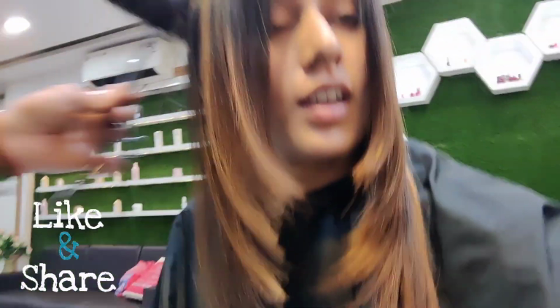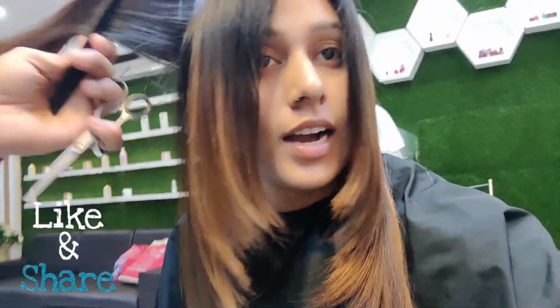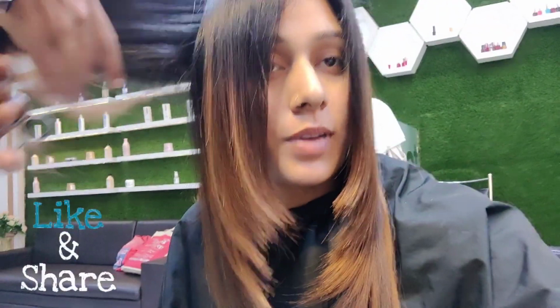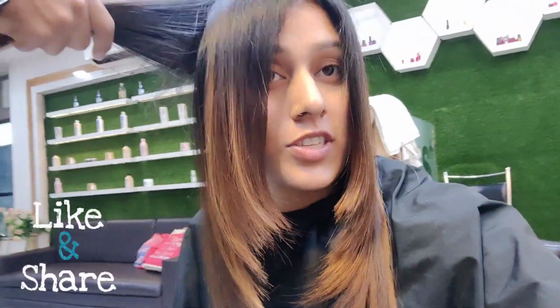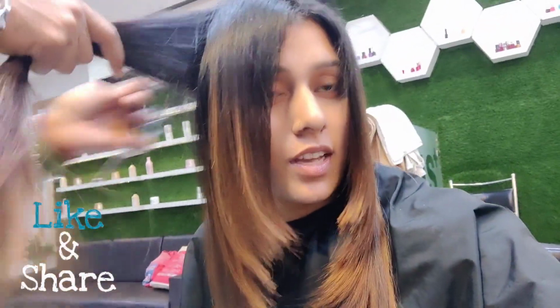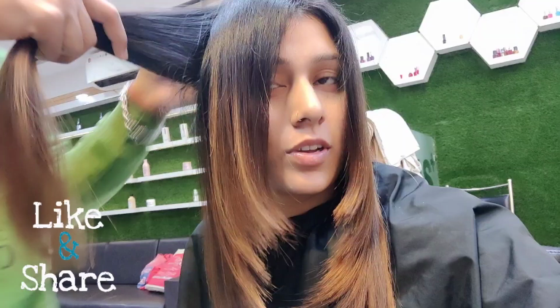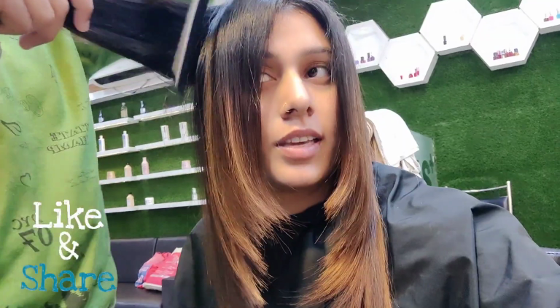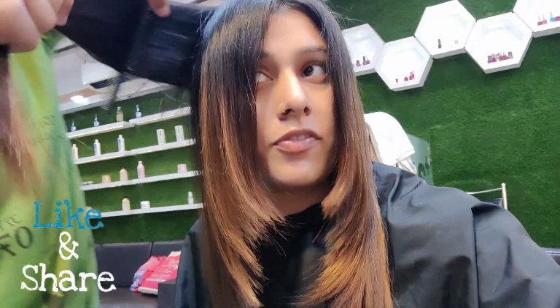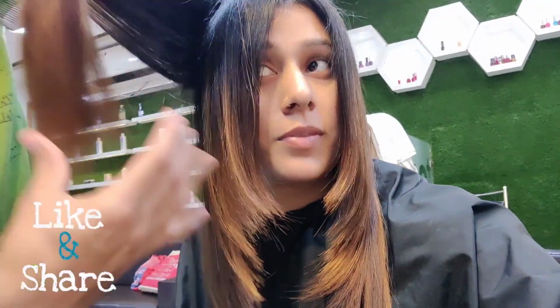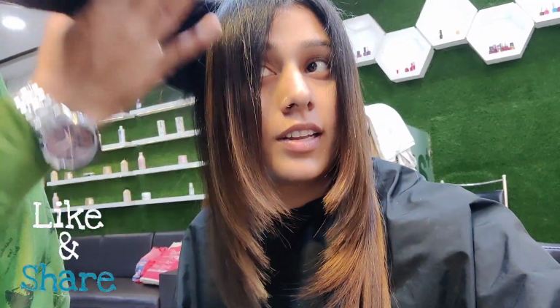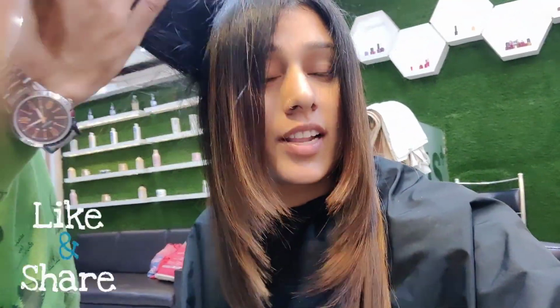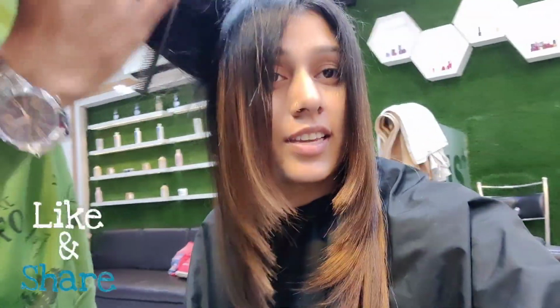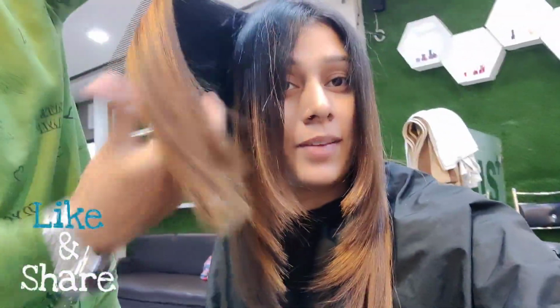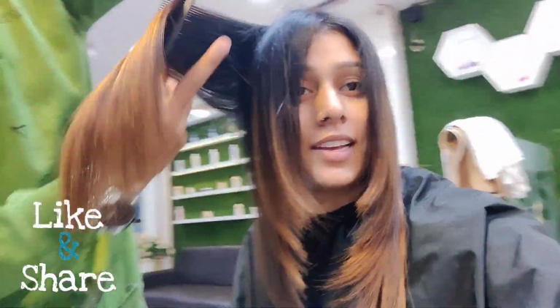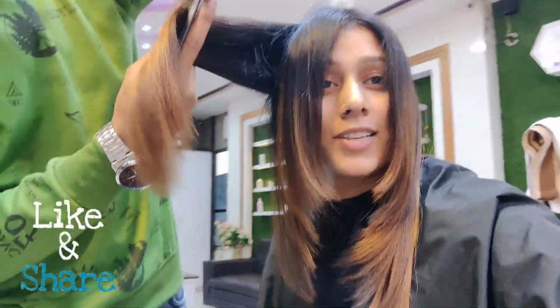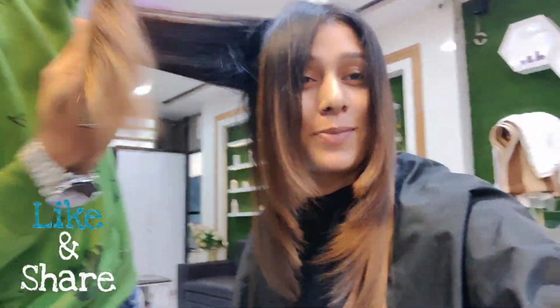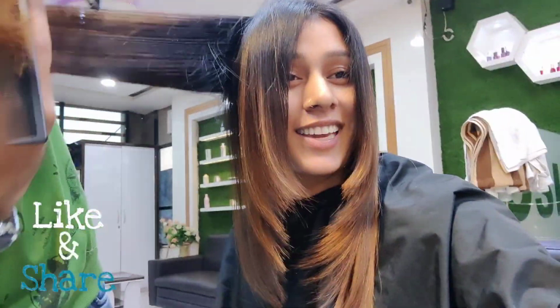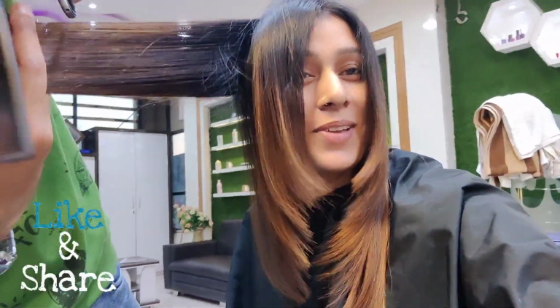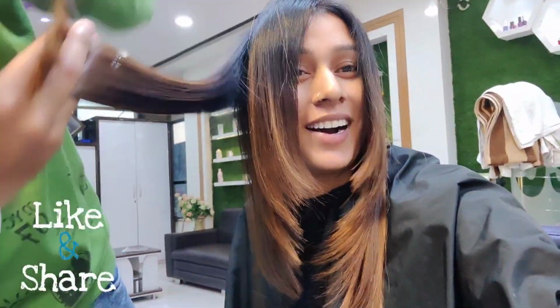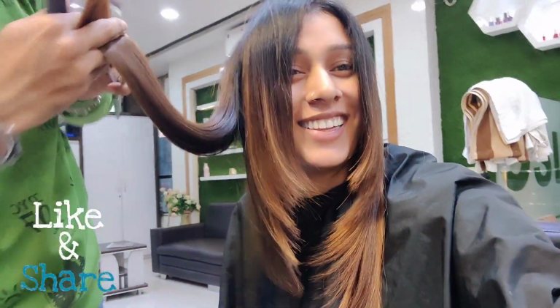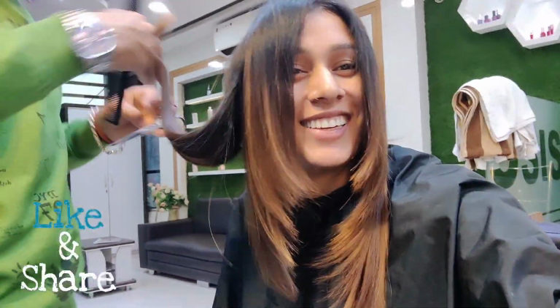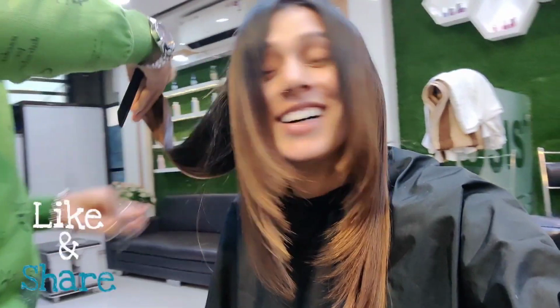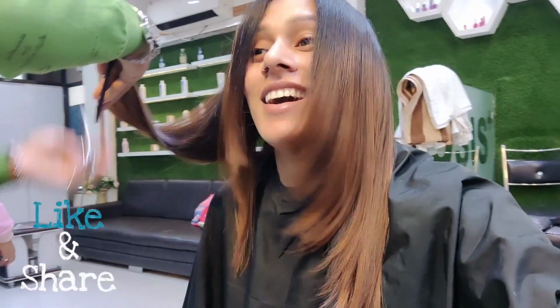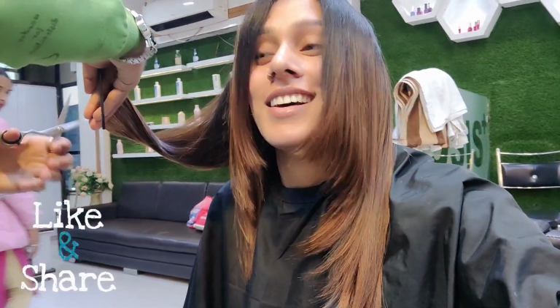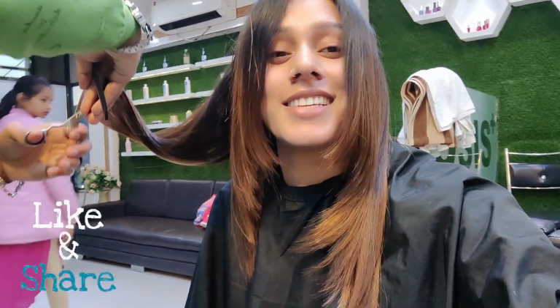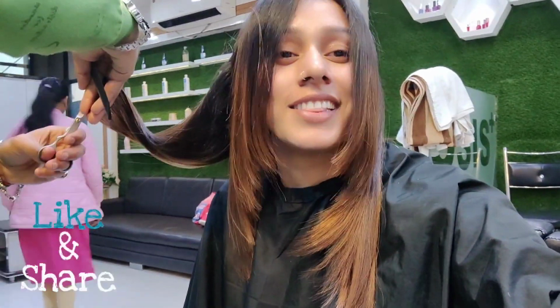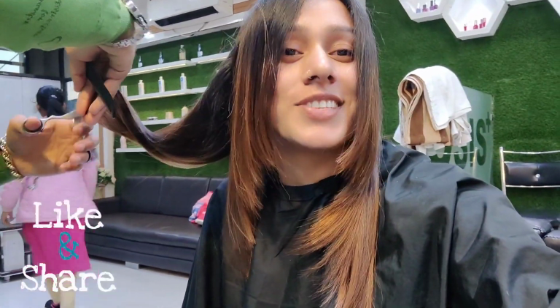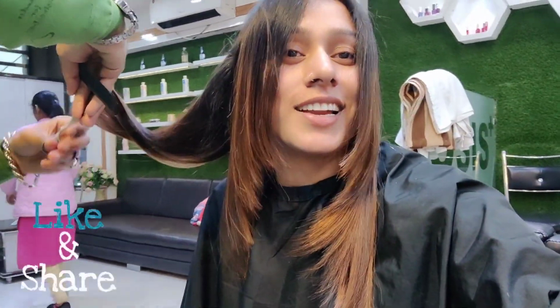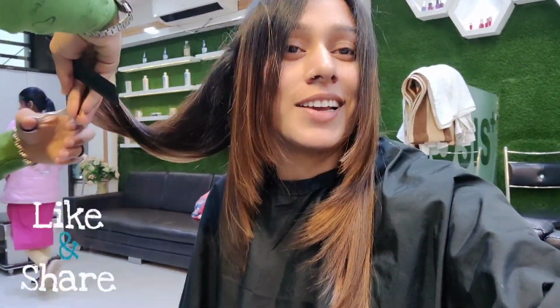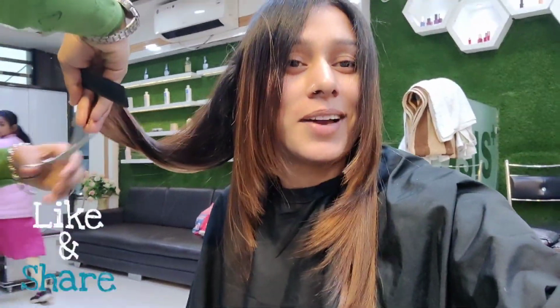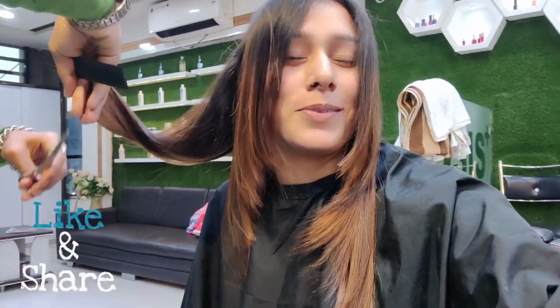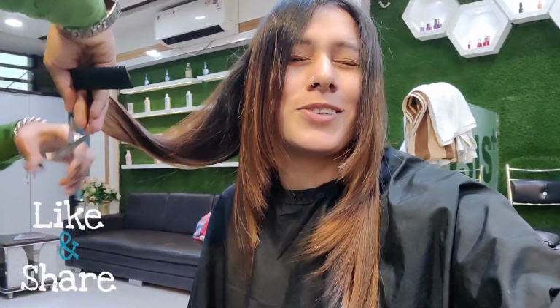I forgot to tell you — this is my 5-minute haircut challenge. This girl cut my hair in 5 minutes. Seriously, it looks so good, right? I have a little bit left though.